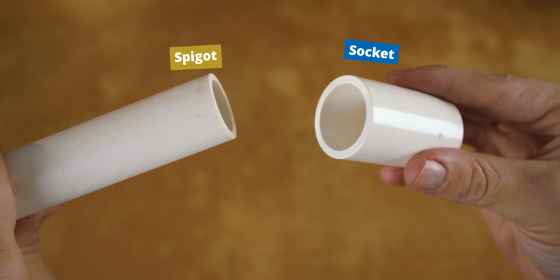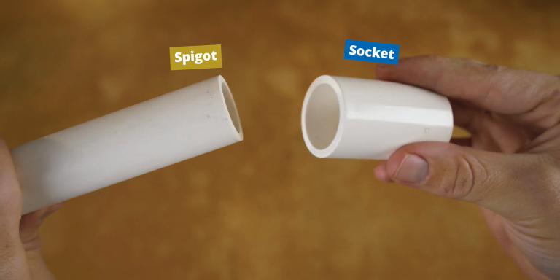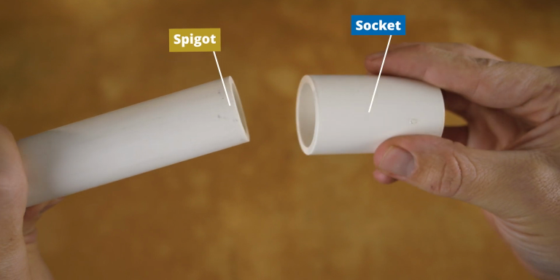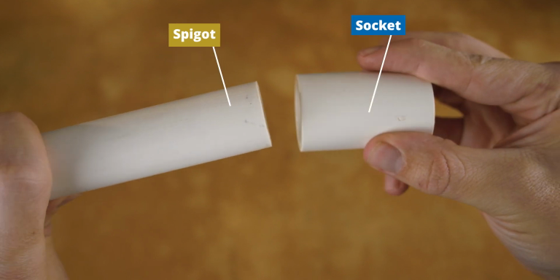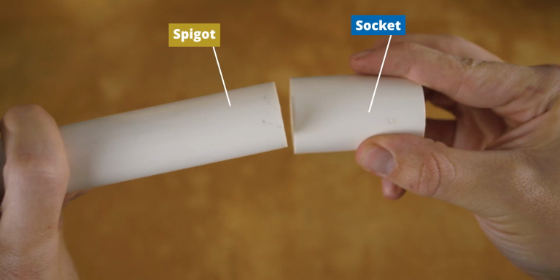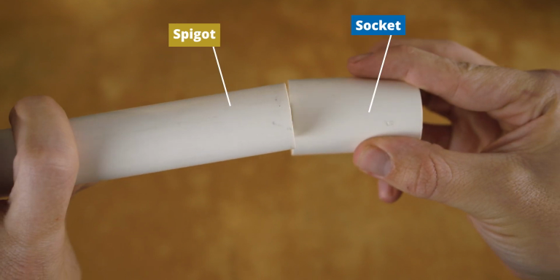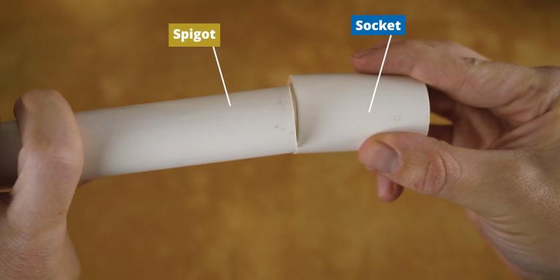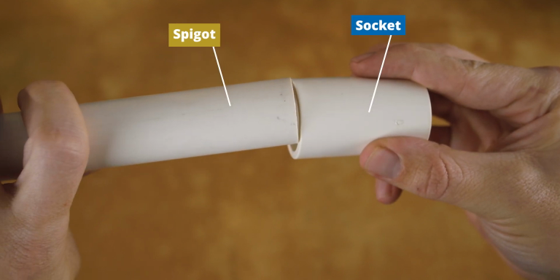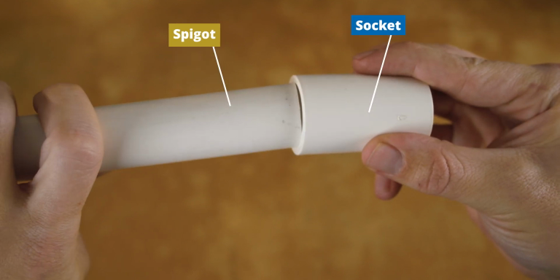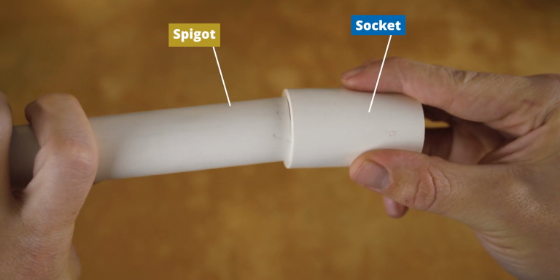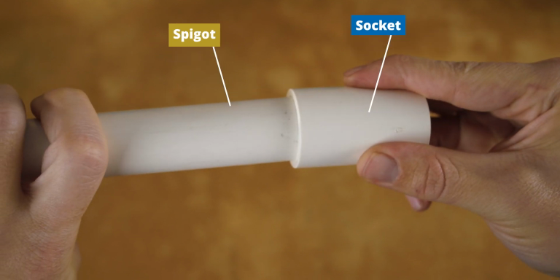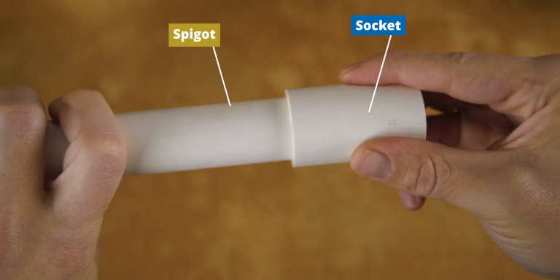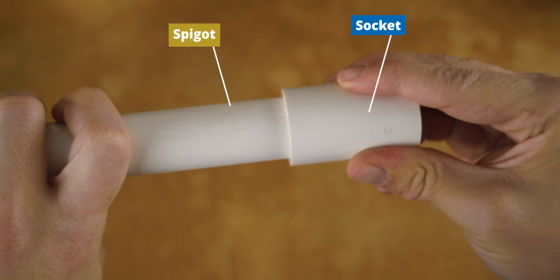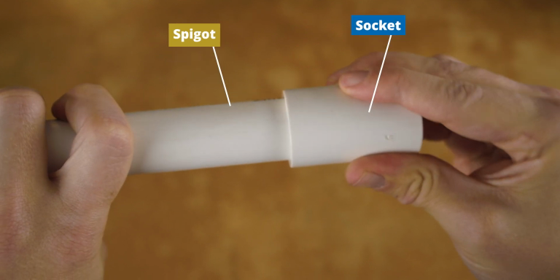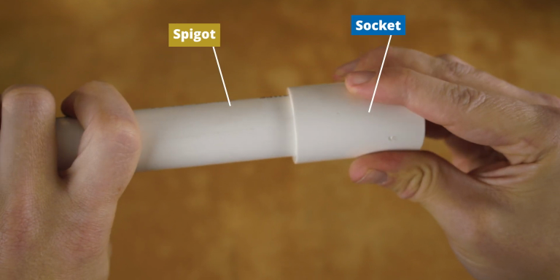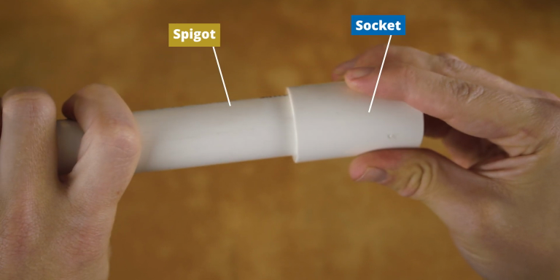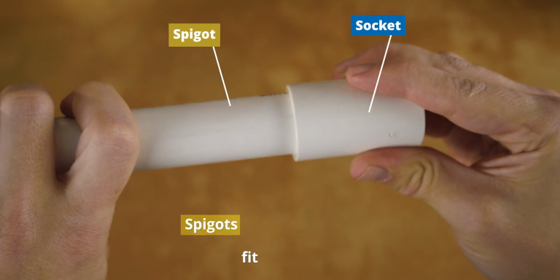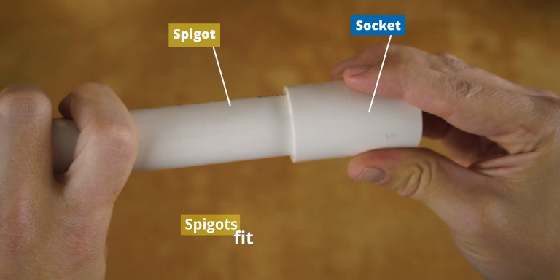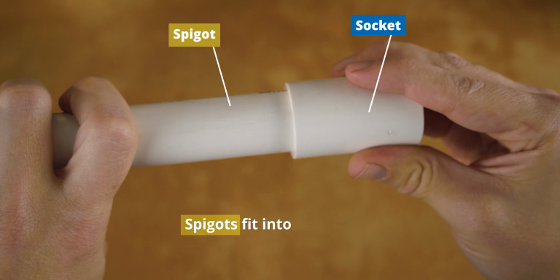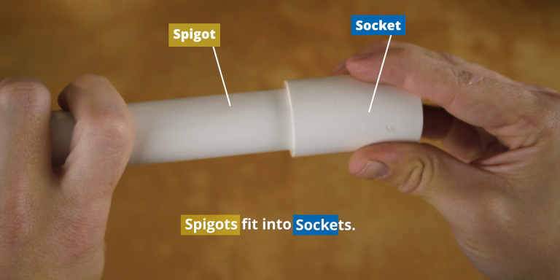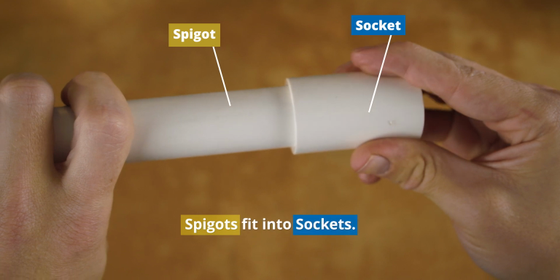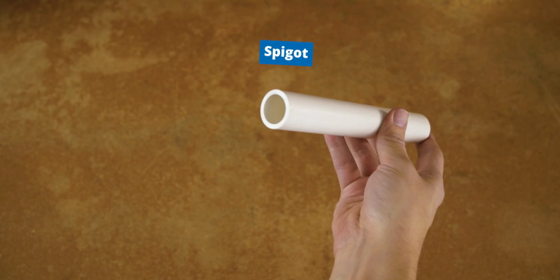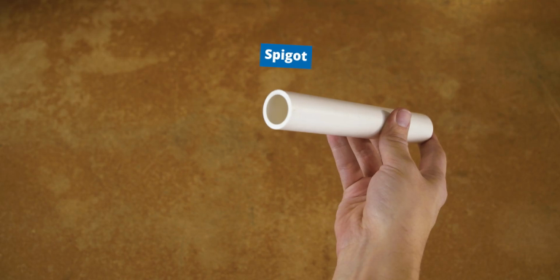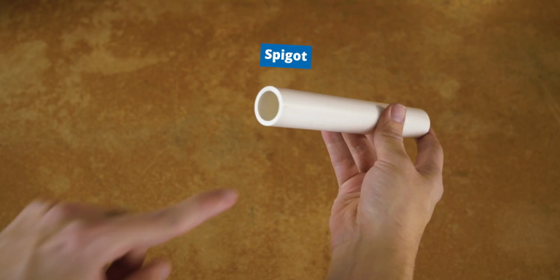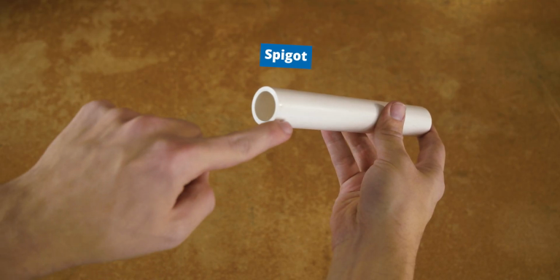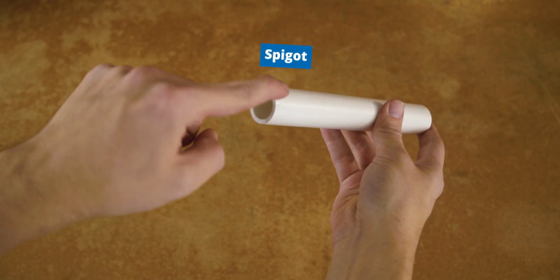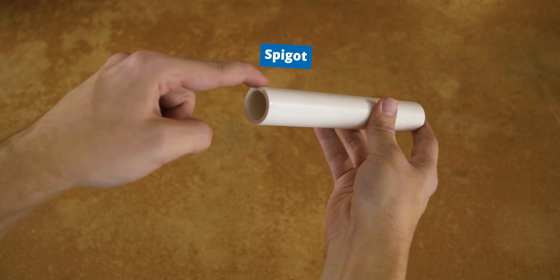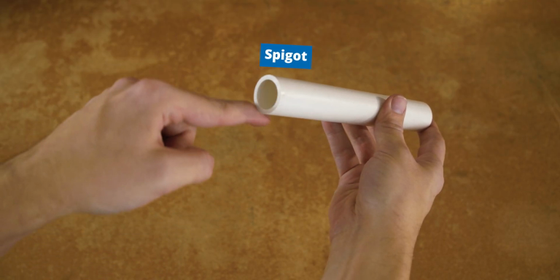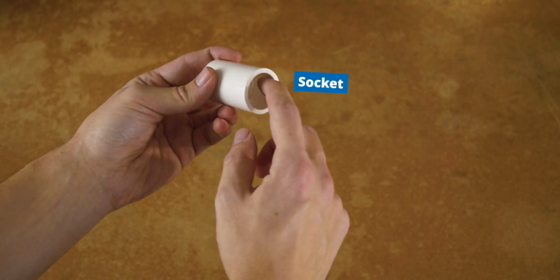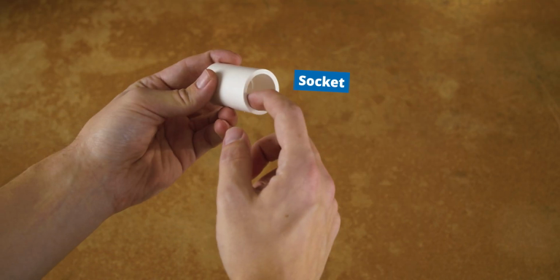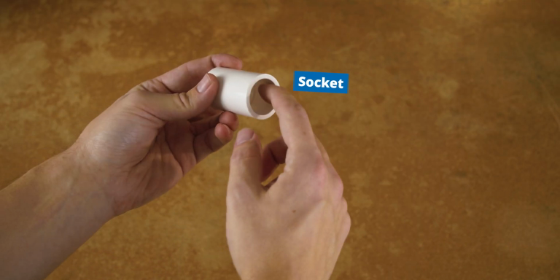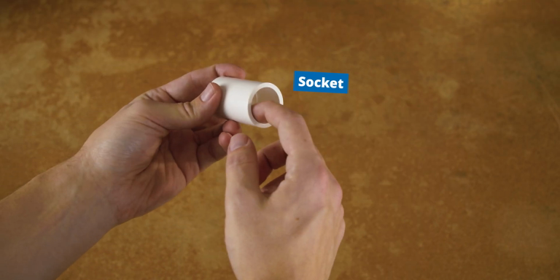A spigot end acts like a male end, and a socket end works like a female end. In other words, spigots fit into sockets. A spigot is glued on the outside, whereas a socket is glued on the inside.